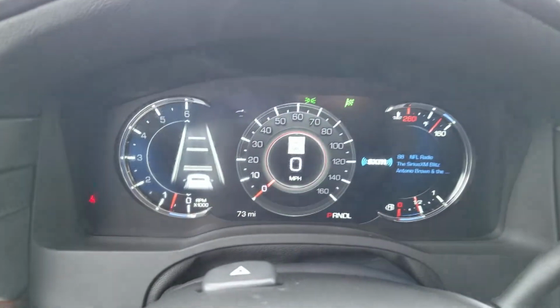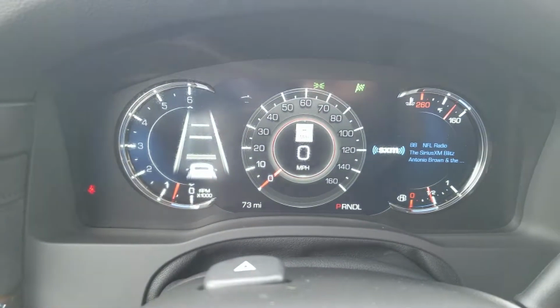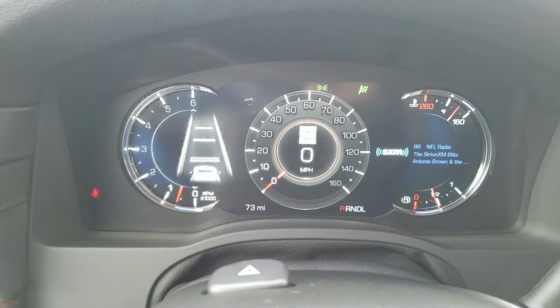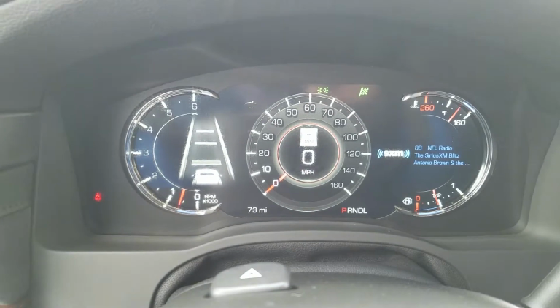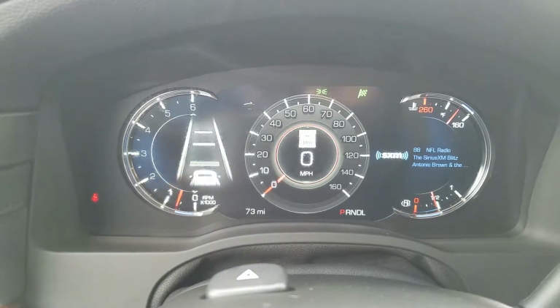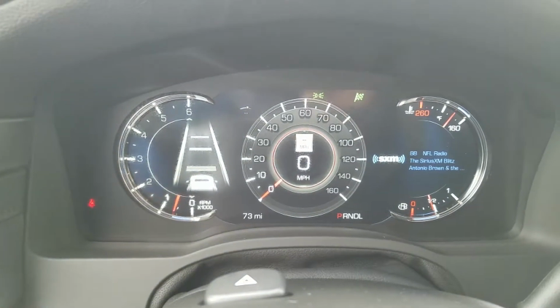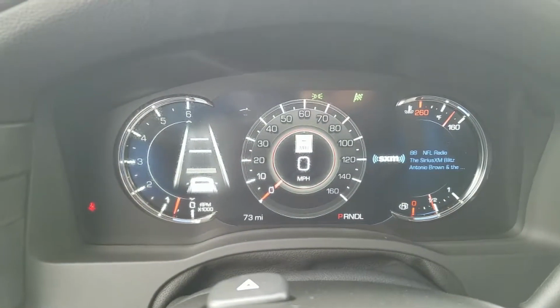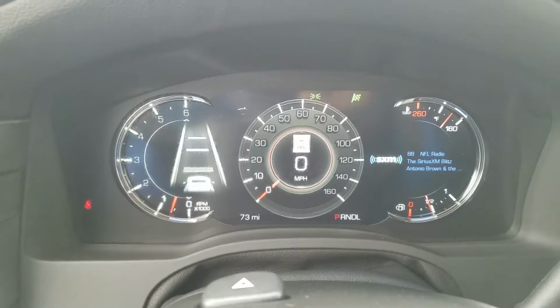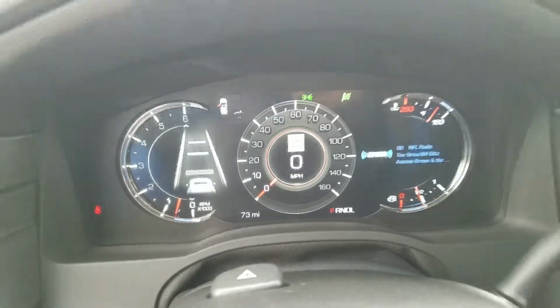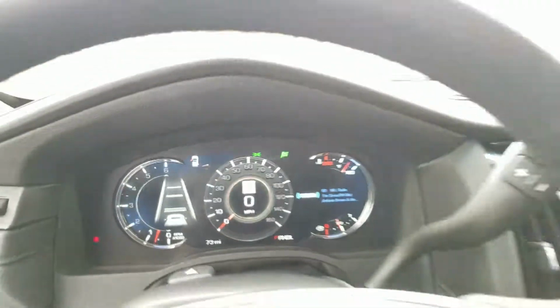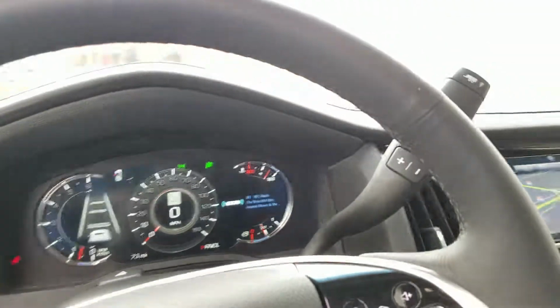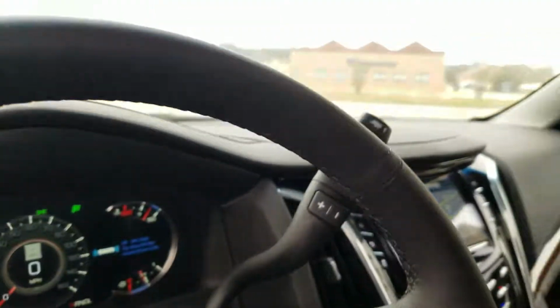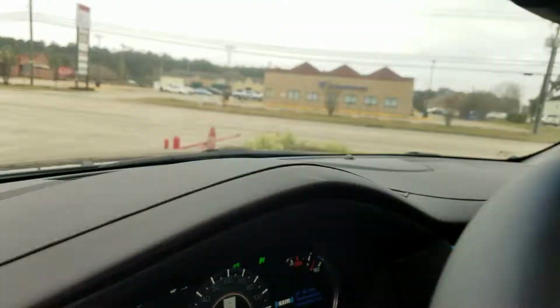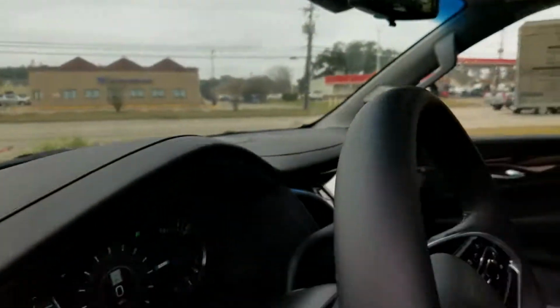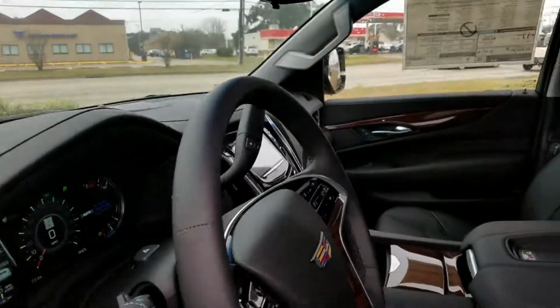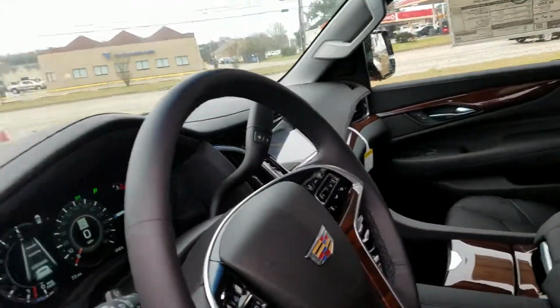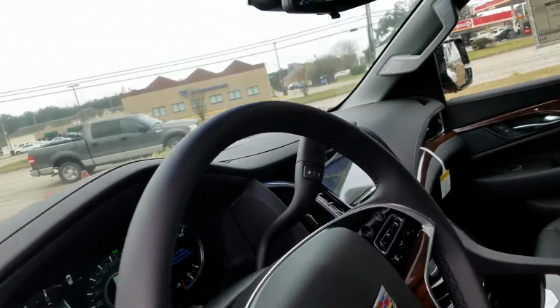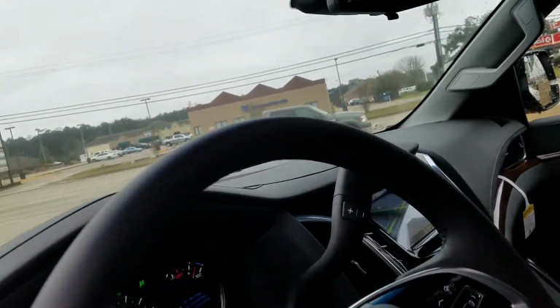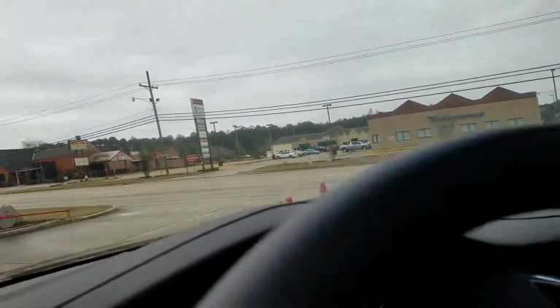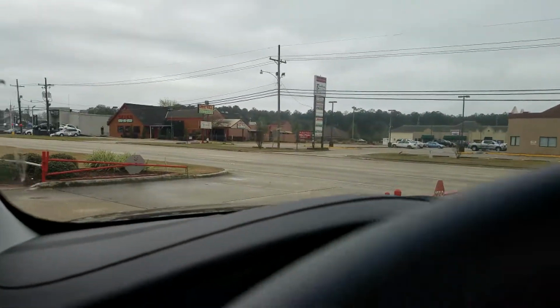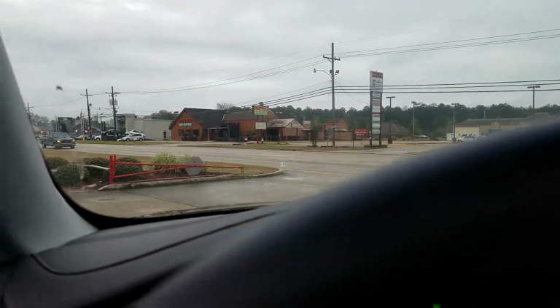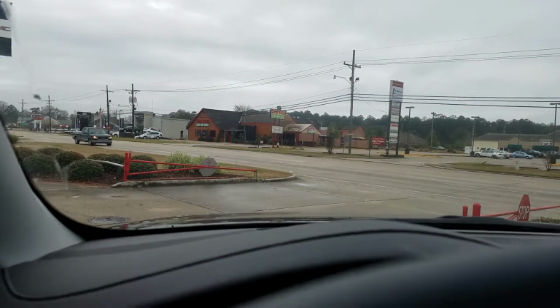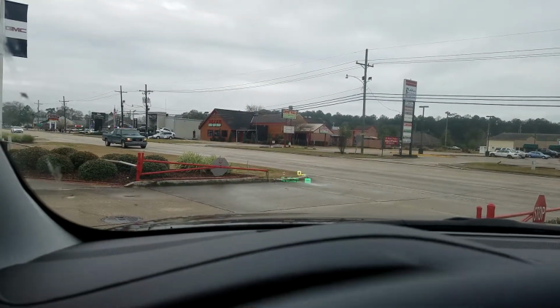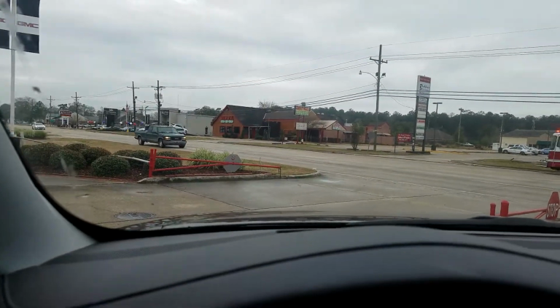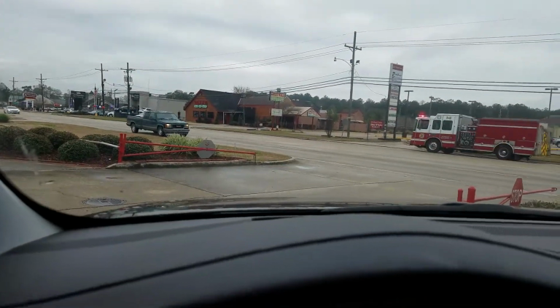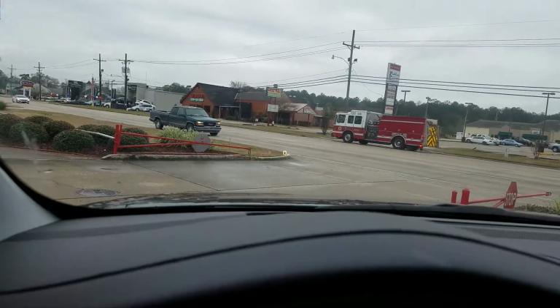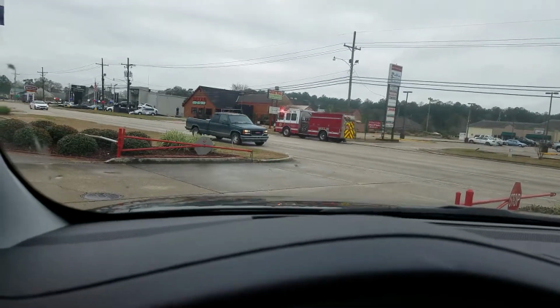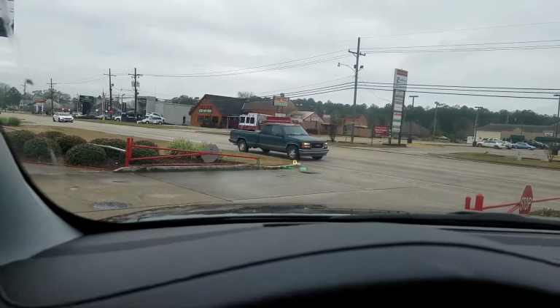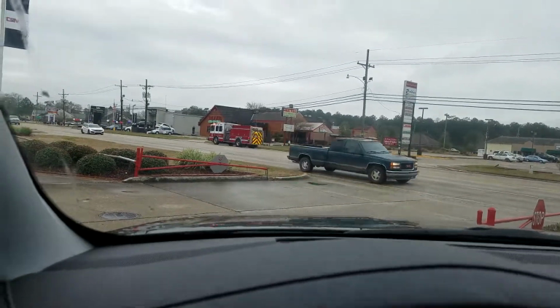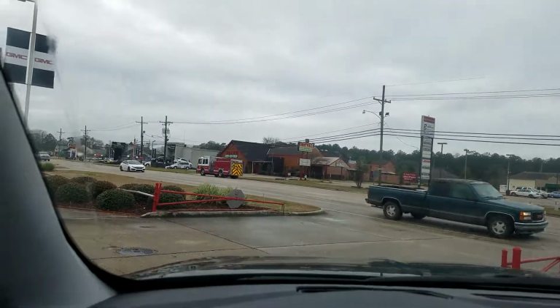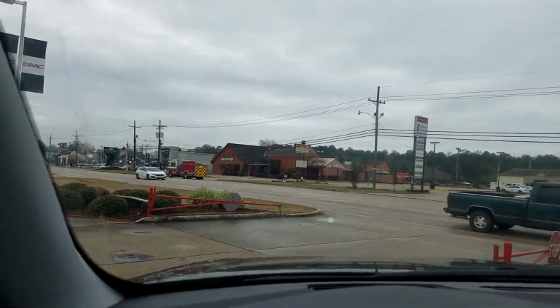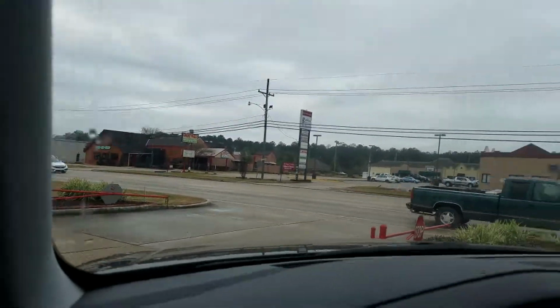It has 73 miles on it. Of course, it has features like lane departure warning, forward collision alert, and heads-up display — see if you can get a good view of it, there it is blinking in the middle, and there's a fire truck going by. Good timing!